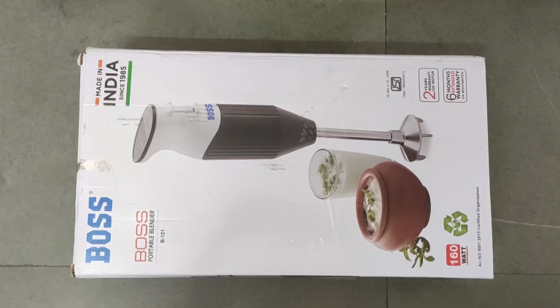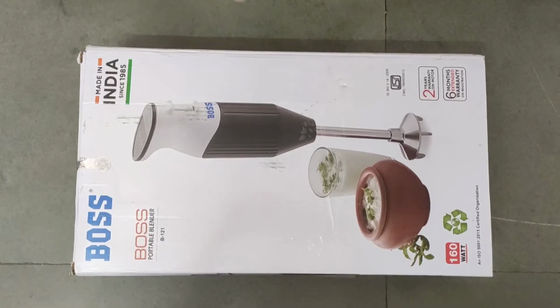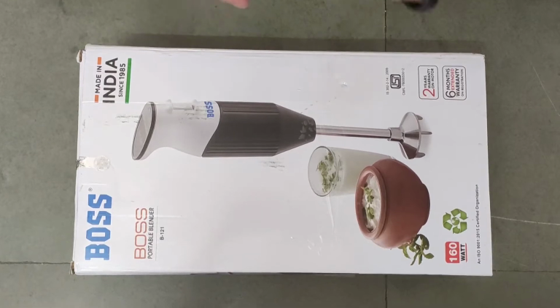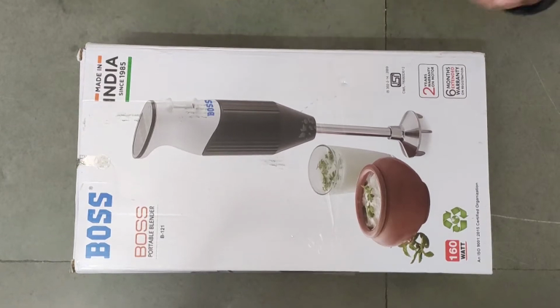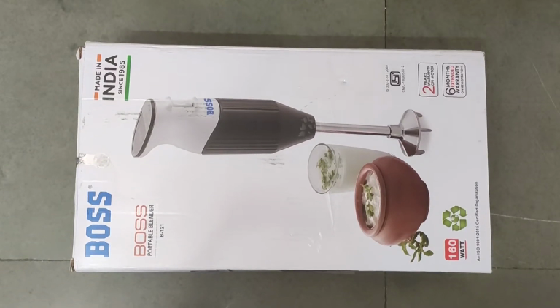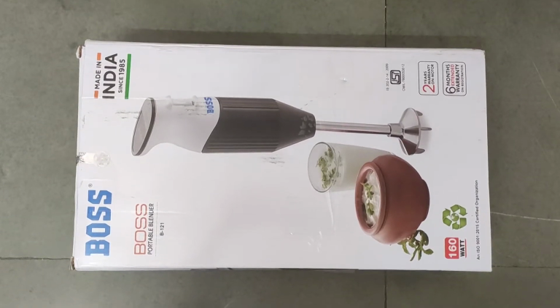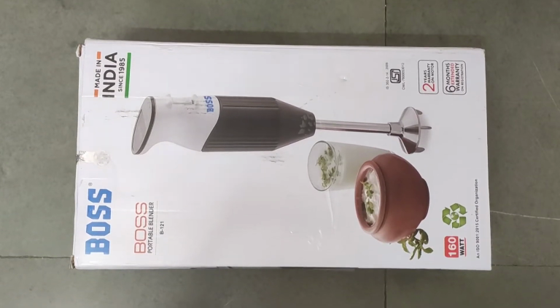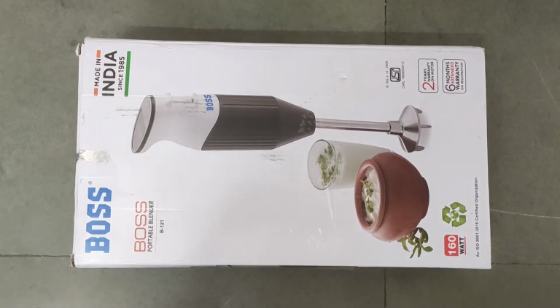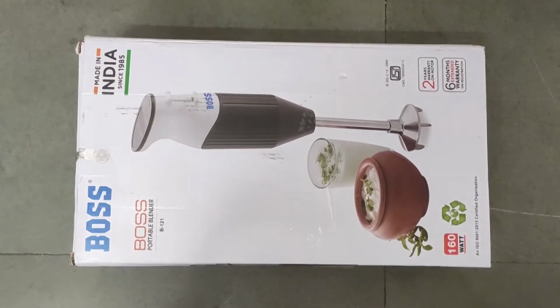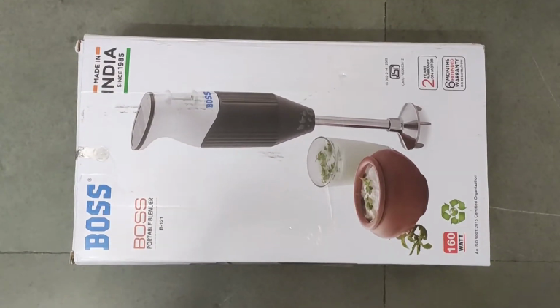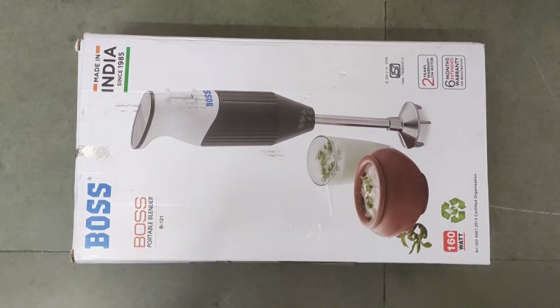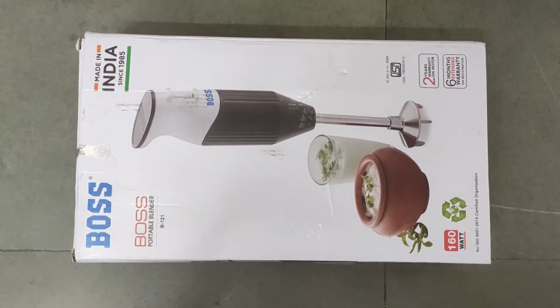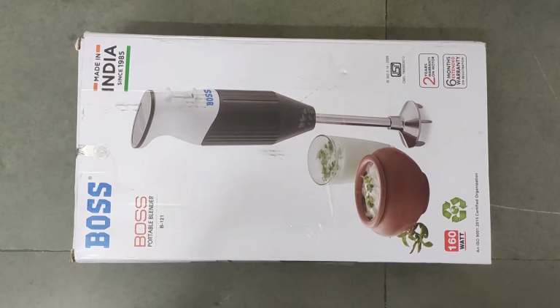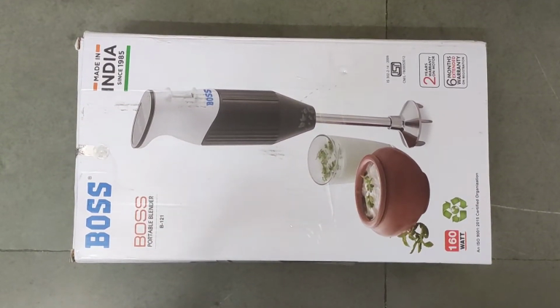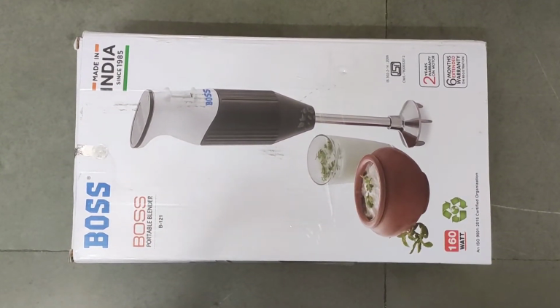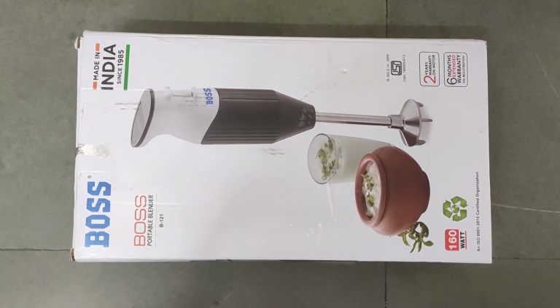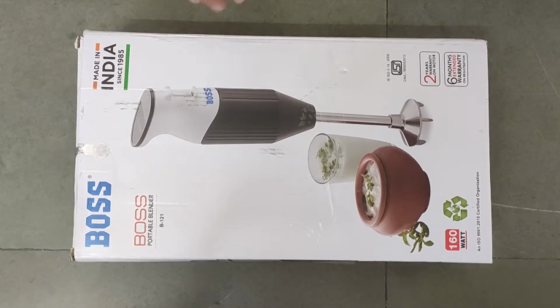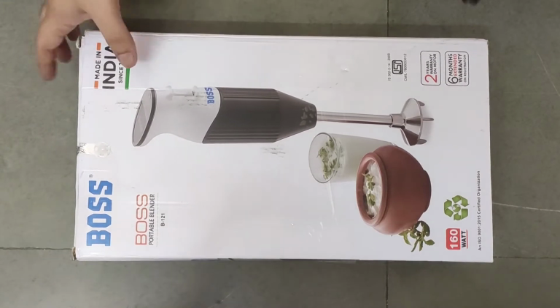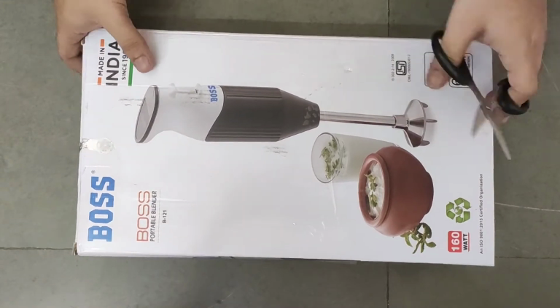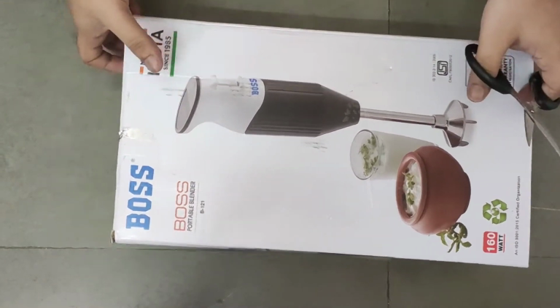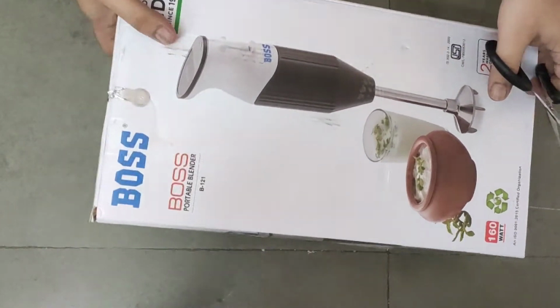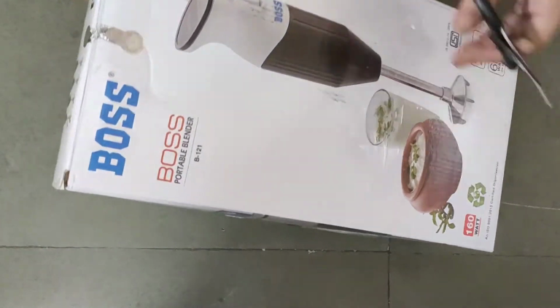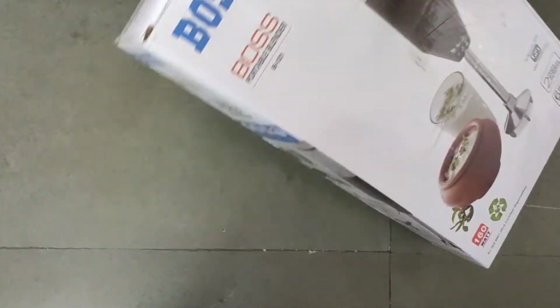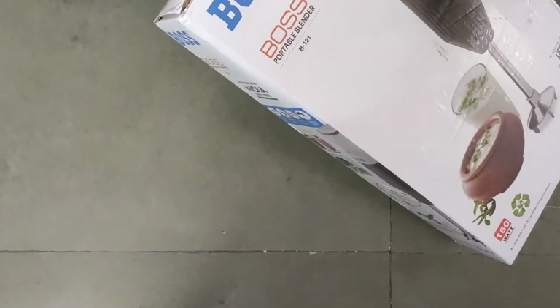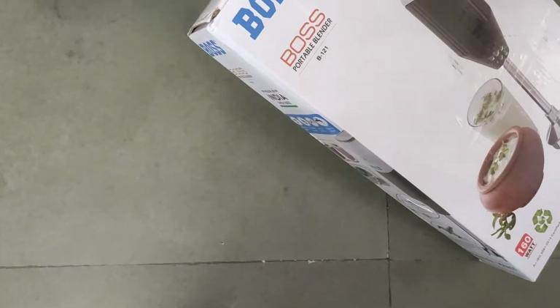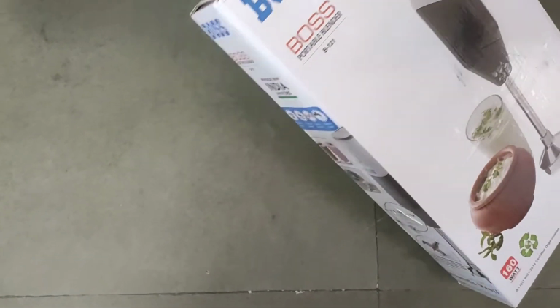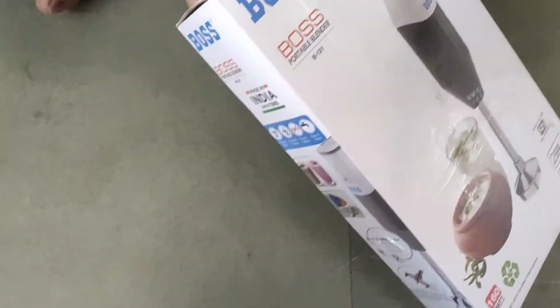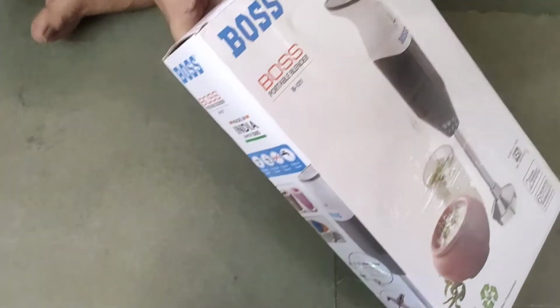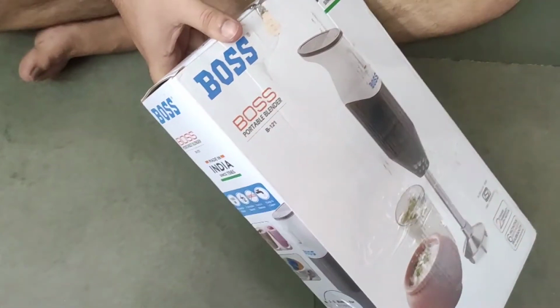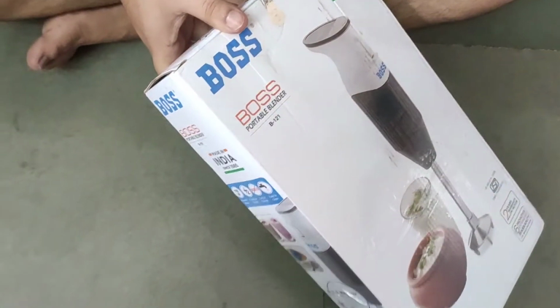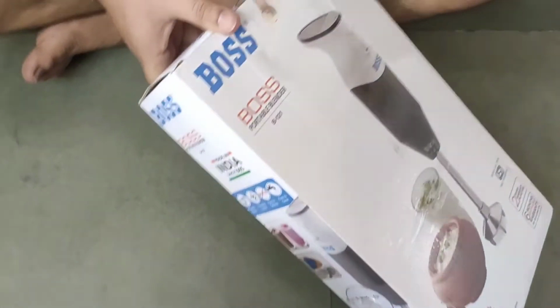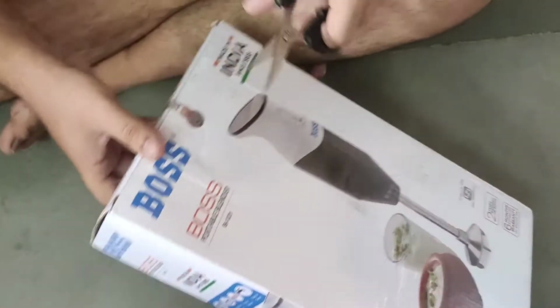Hello guys, today we are going to unbox and review the Boss B121 model. I bought it from Amazon for $13.98.